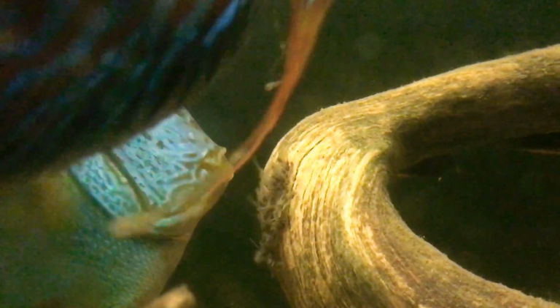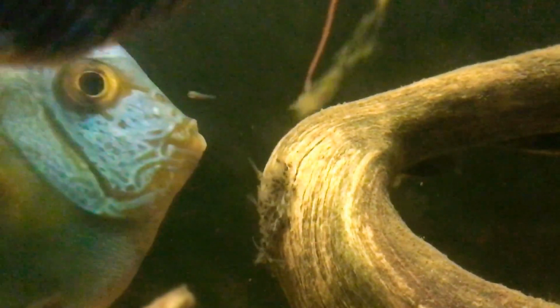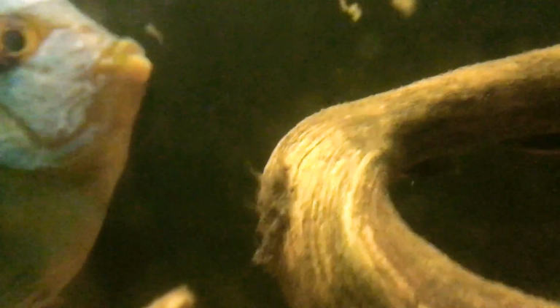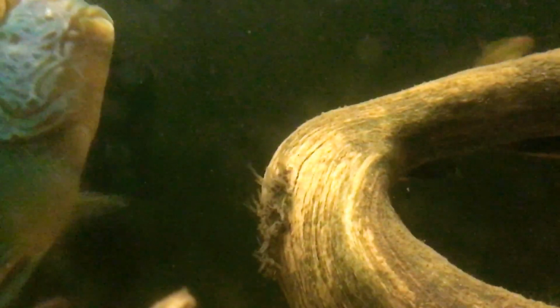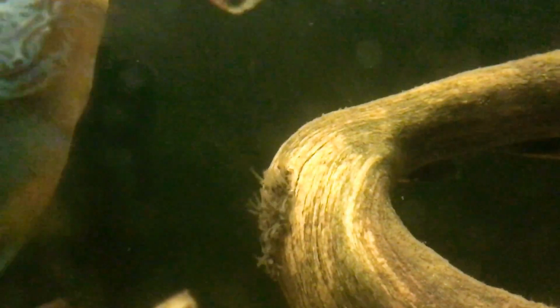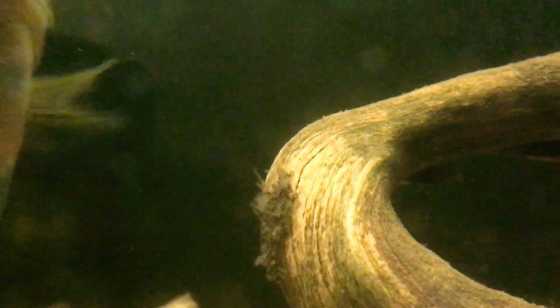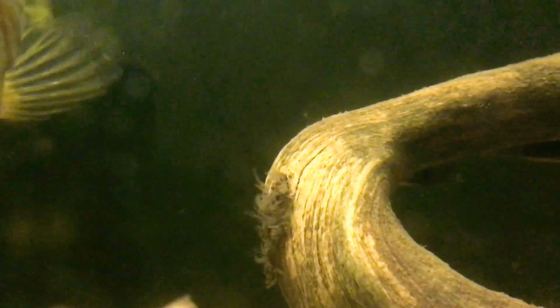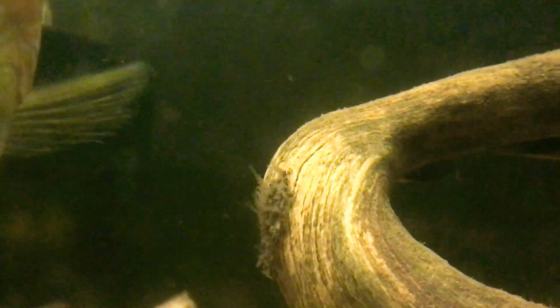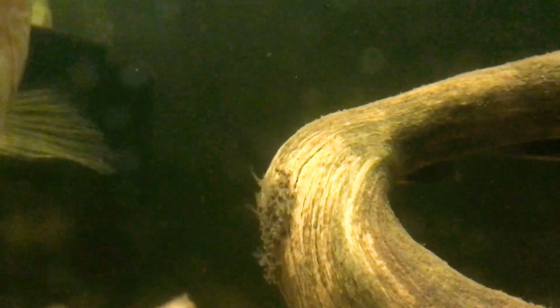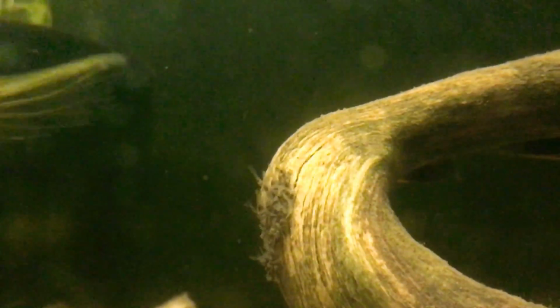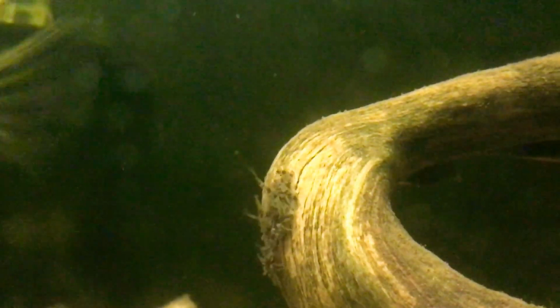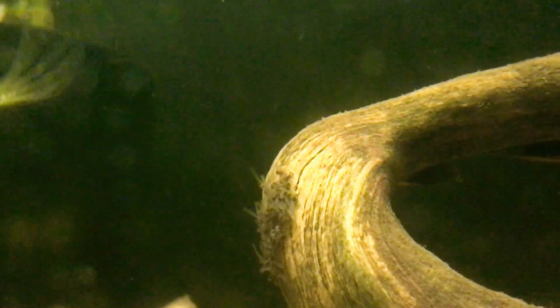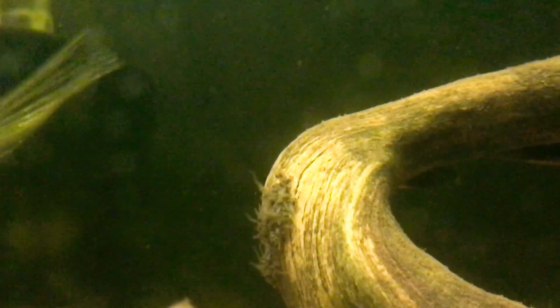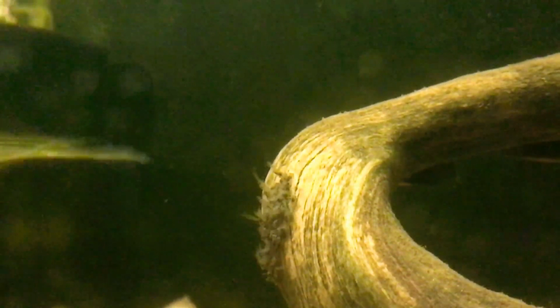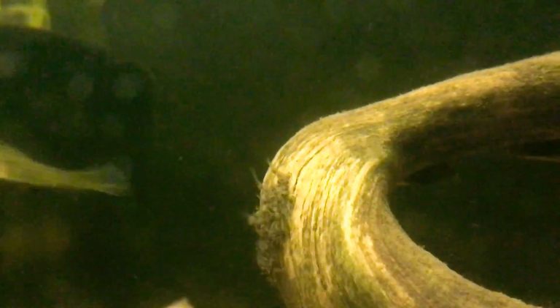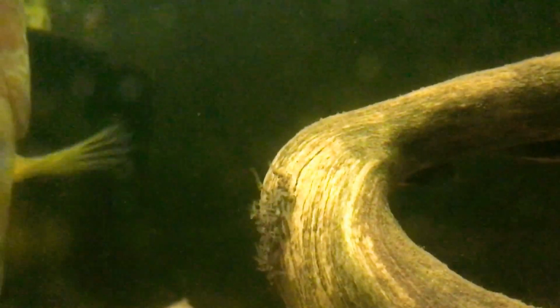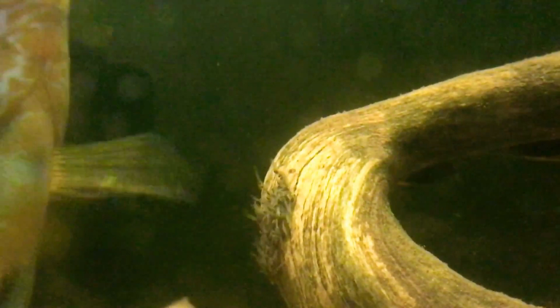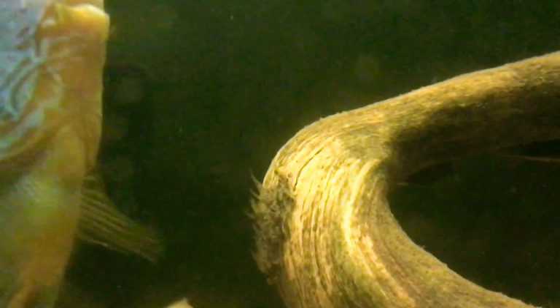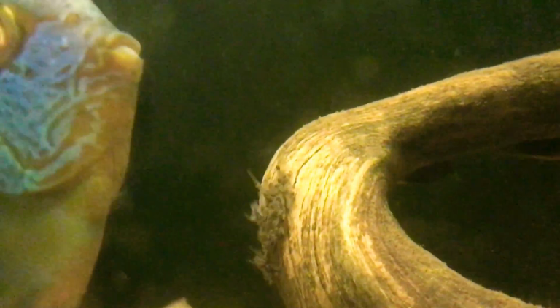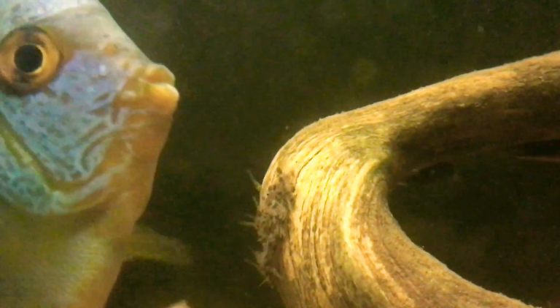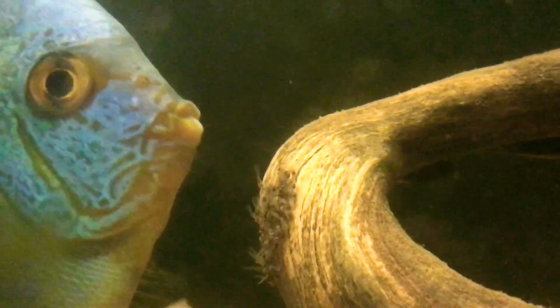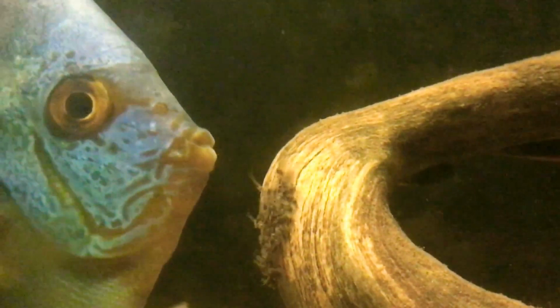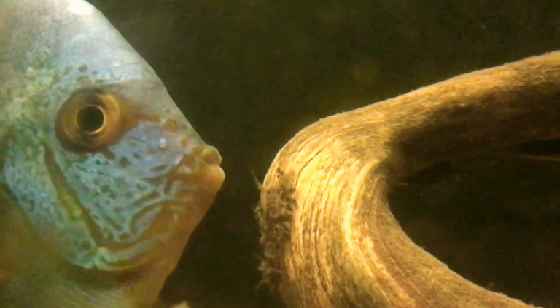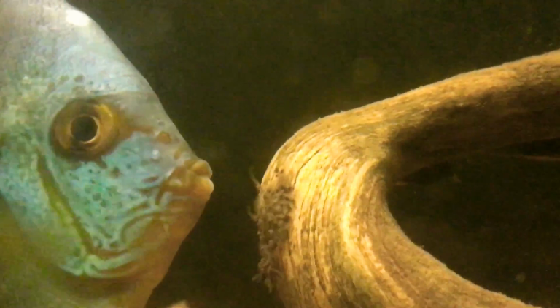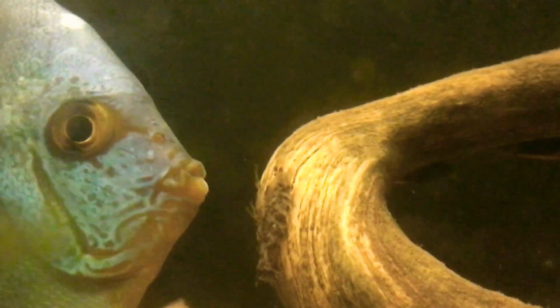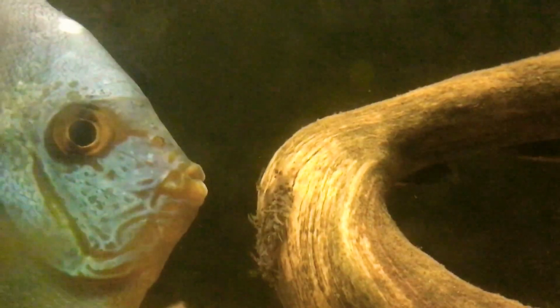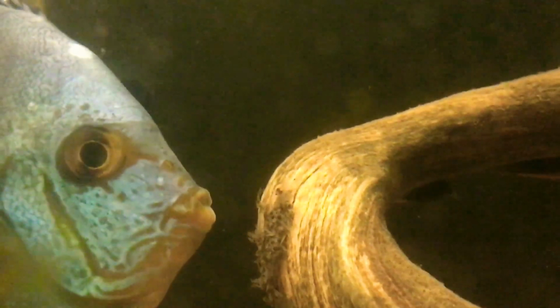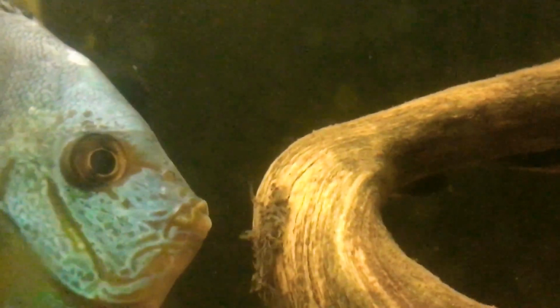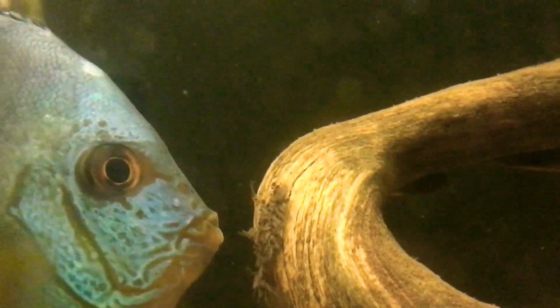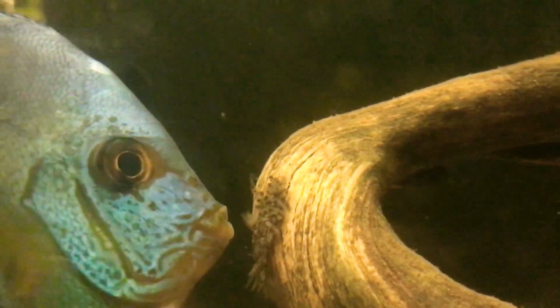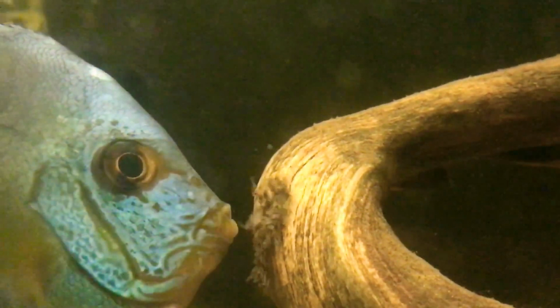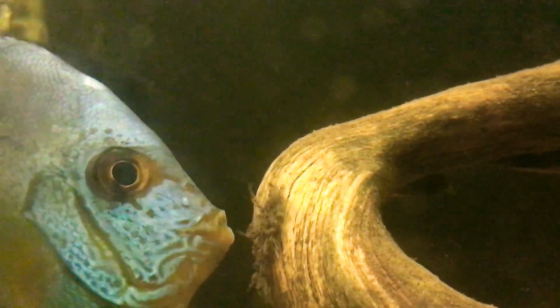There are other discus in this tank. There's stir-by corydoras — only three of them — and there's 10 lemon tetras. I'm hoping they don't become a problem. They shouldn't. Mom and dad do a really good job of keeping everybody away. Very protective parents.